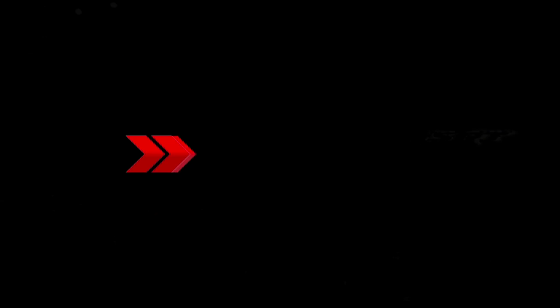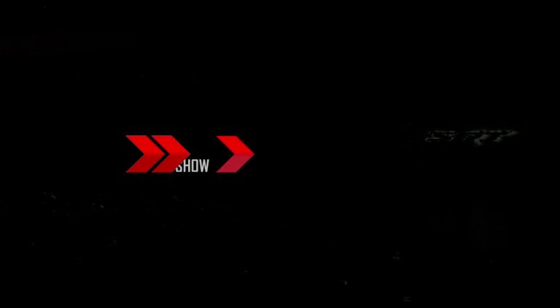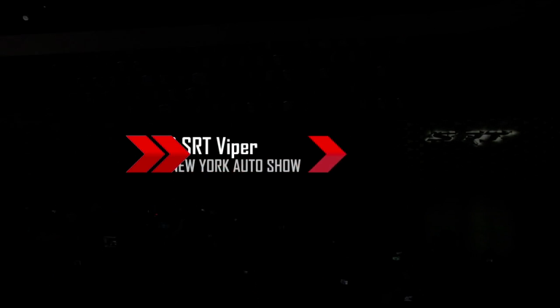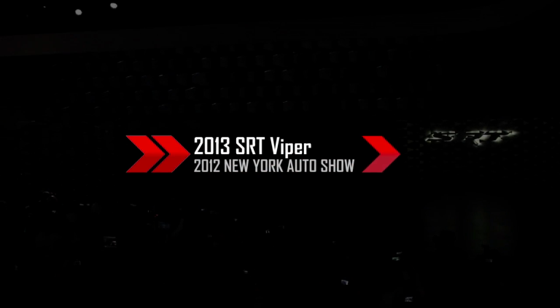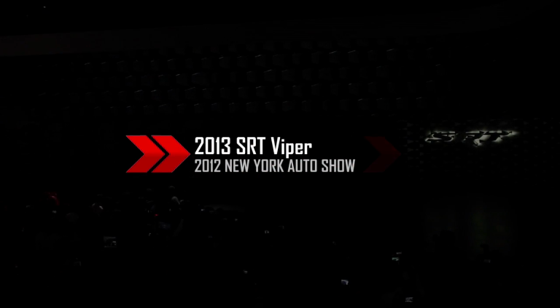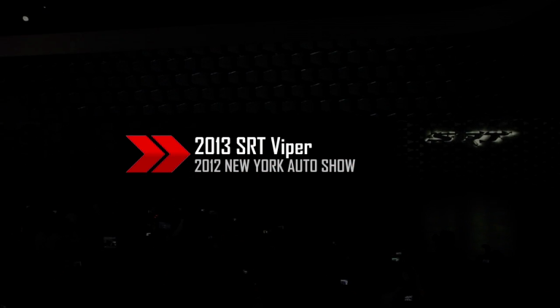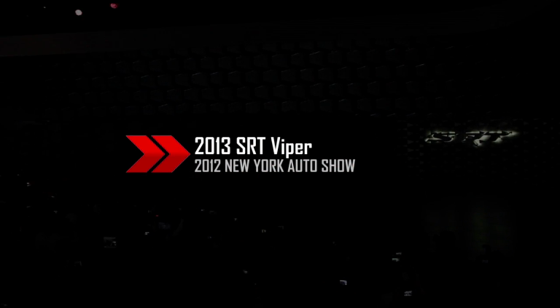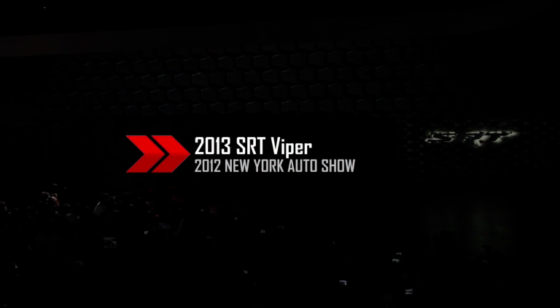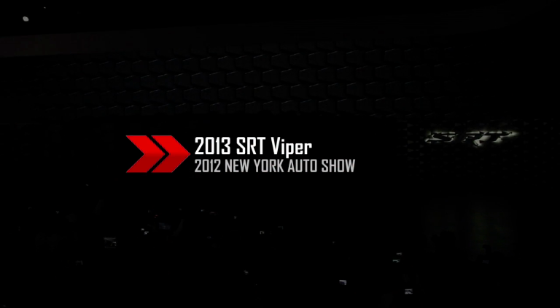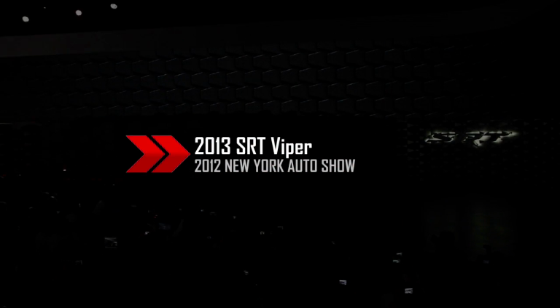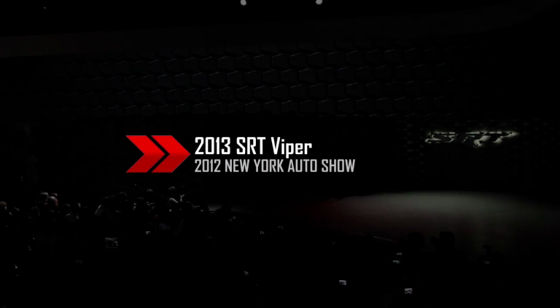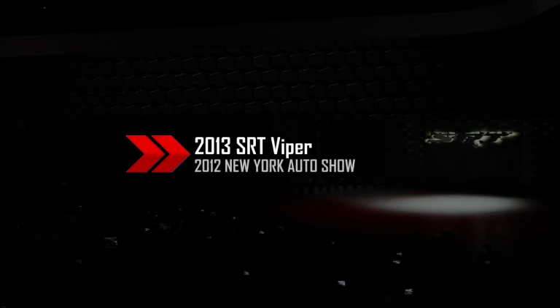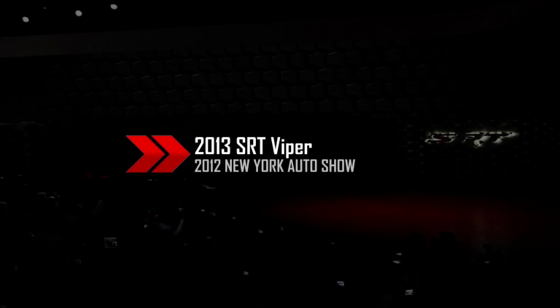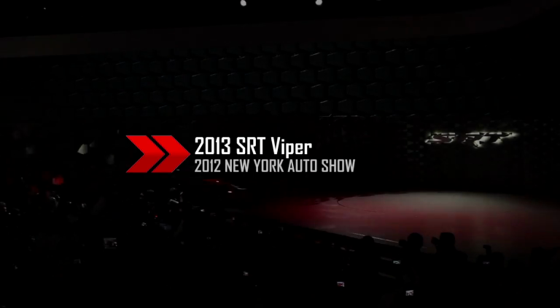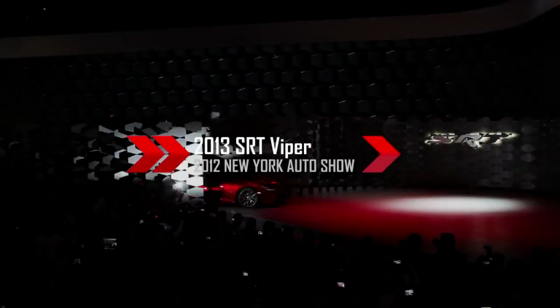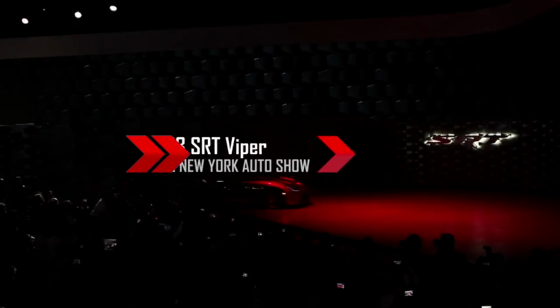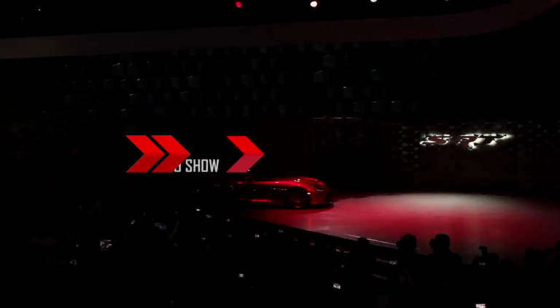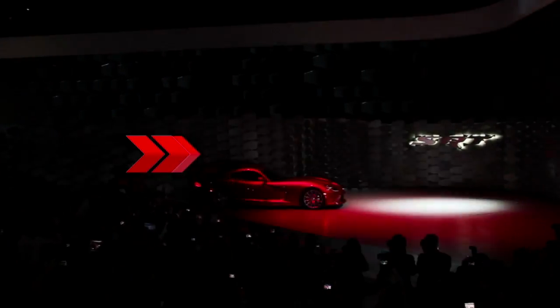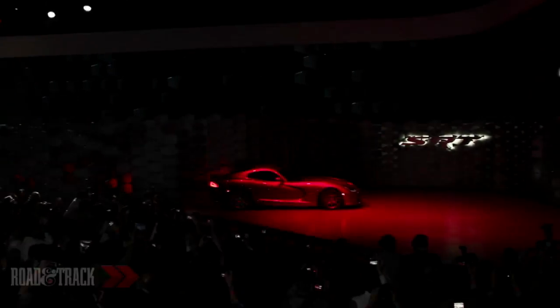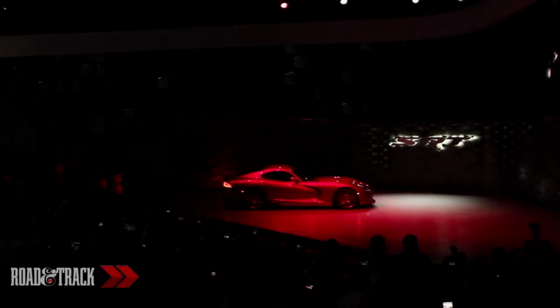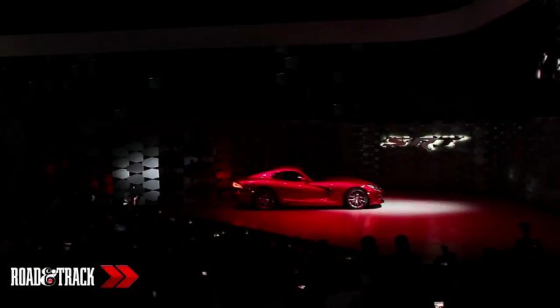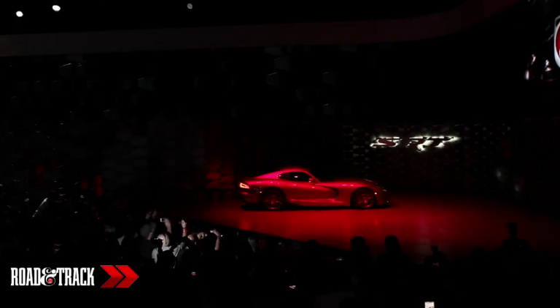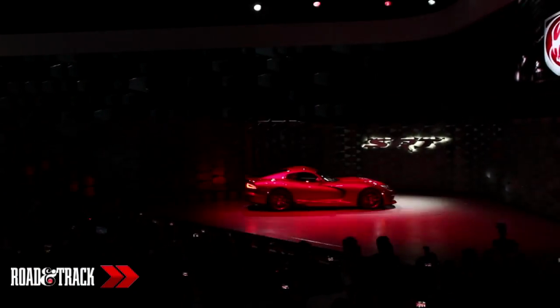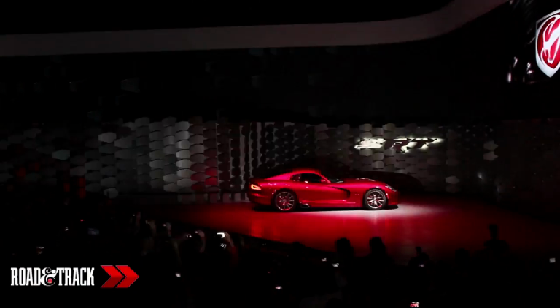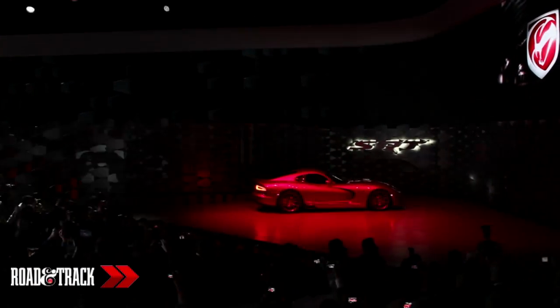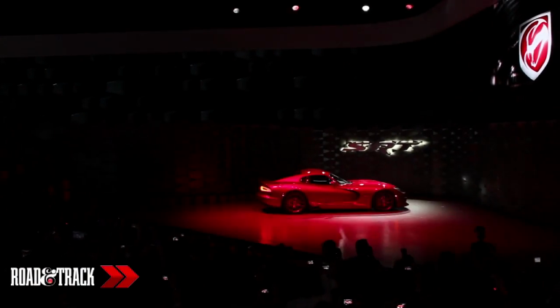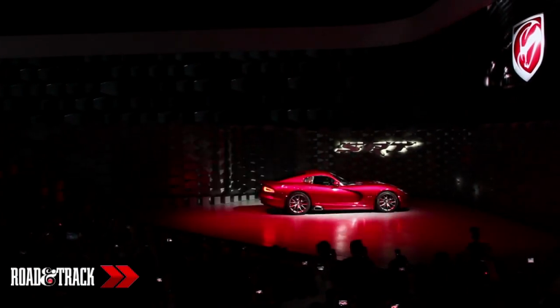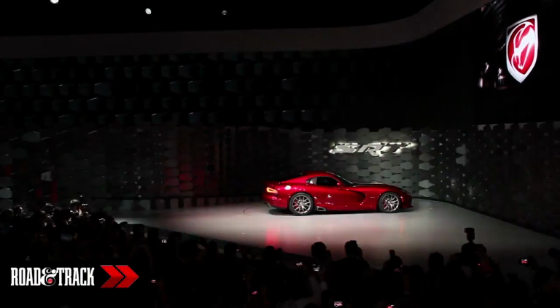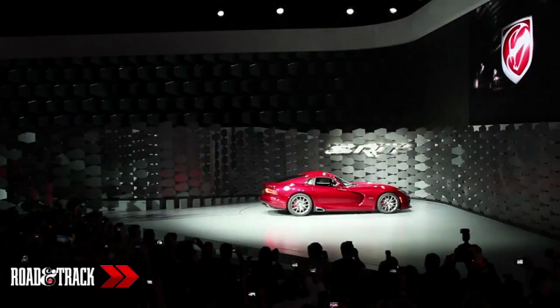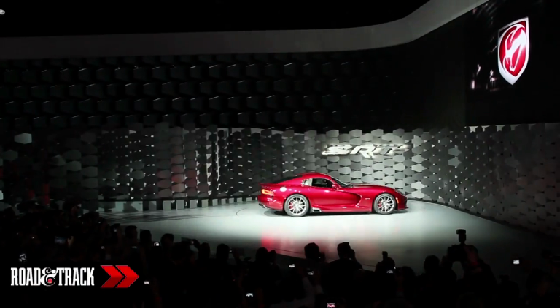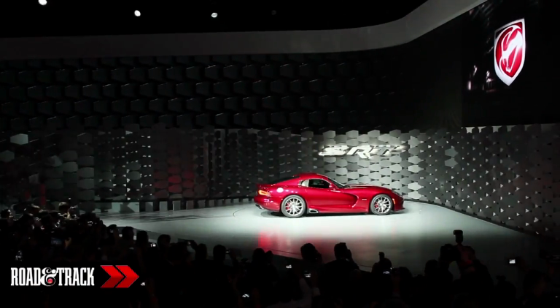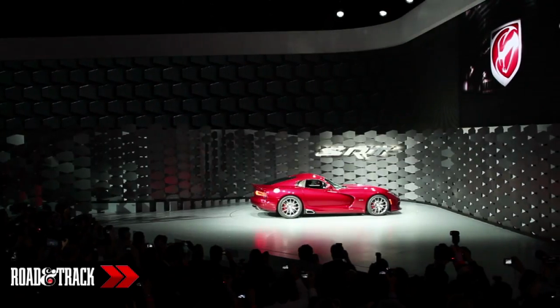The star at the New York Auto Show is the 2013 SRT Viper. Note the lack of Dodge branding, as this is also the introduction of SRT as a unique brand in the Chrysler family.